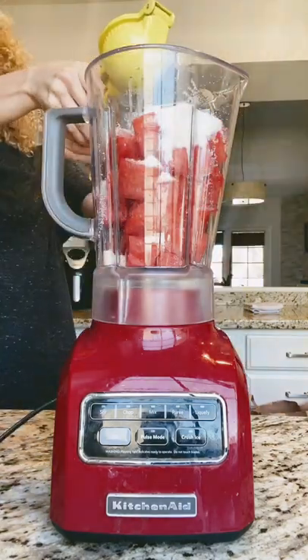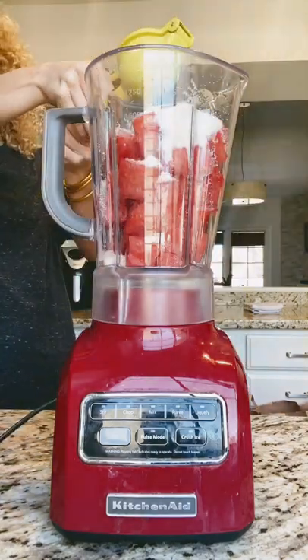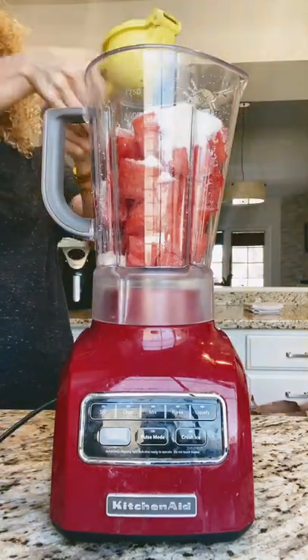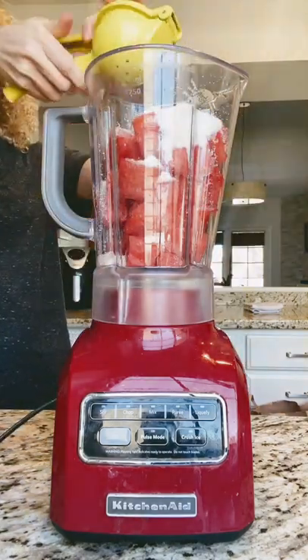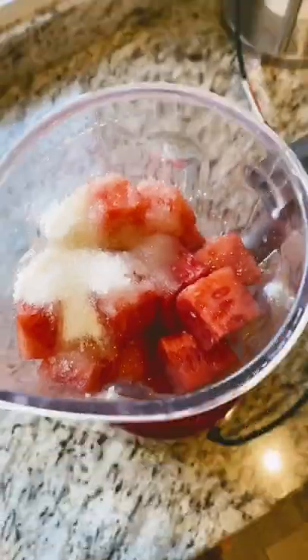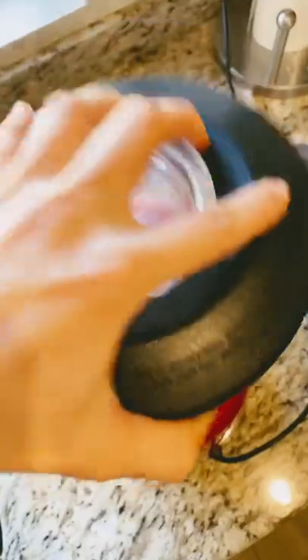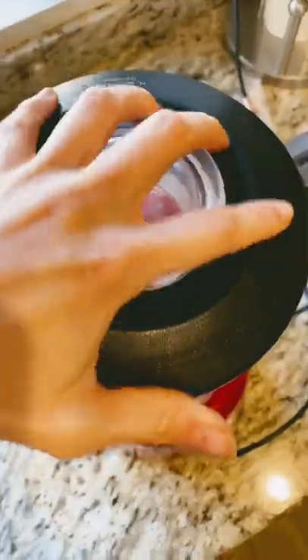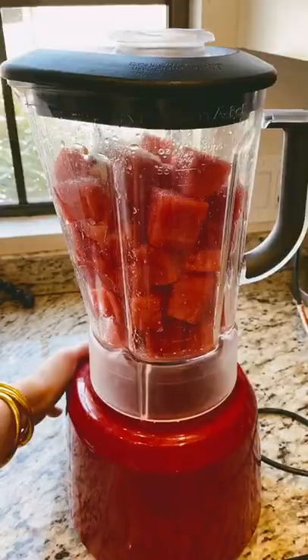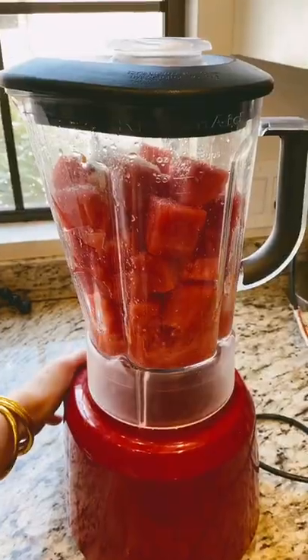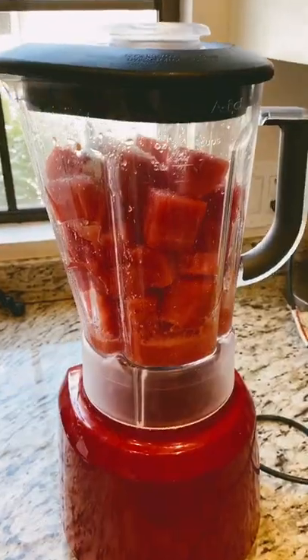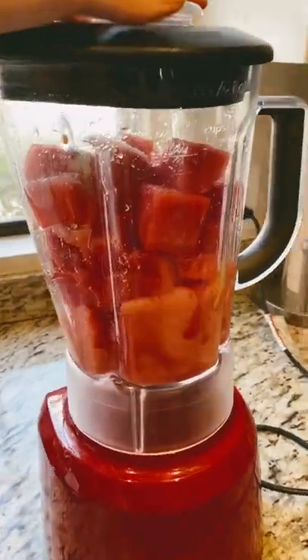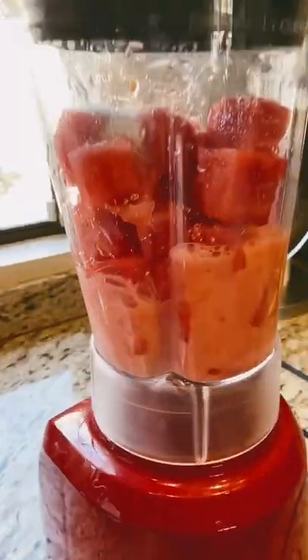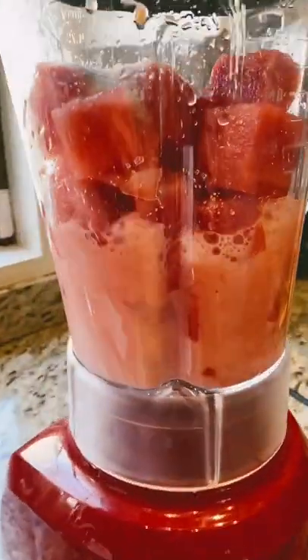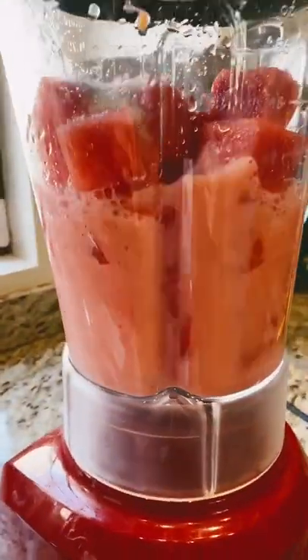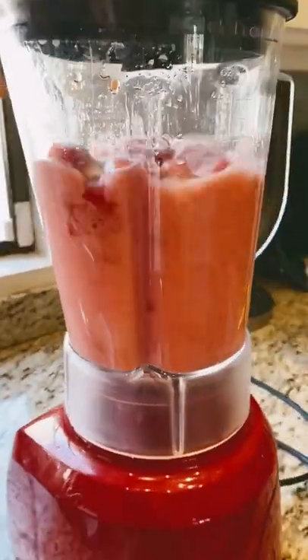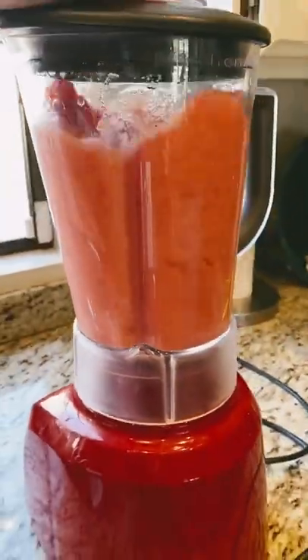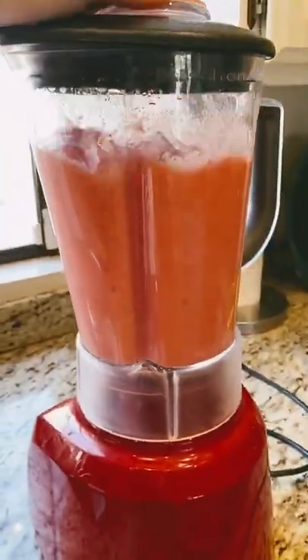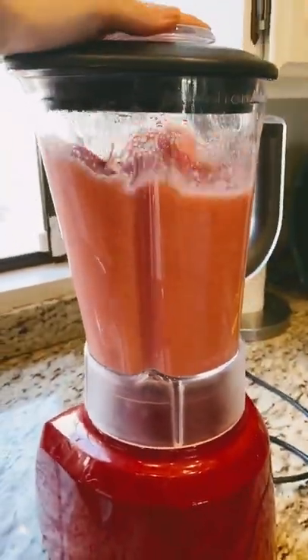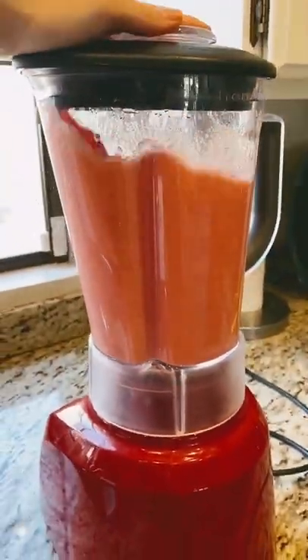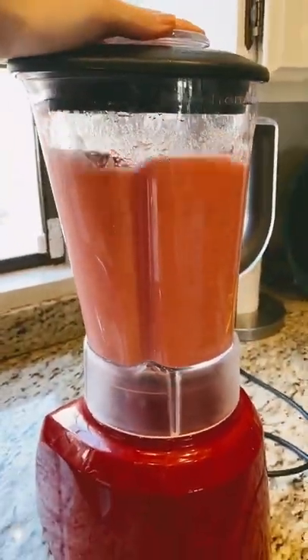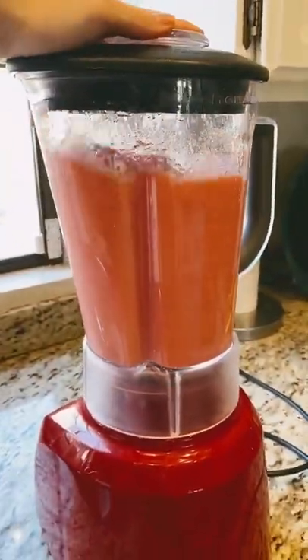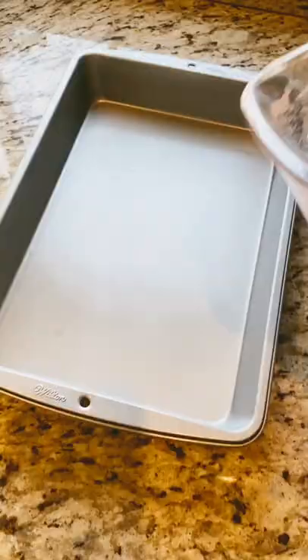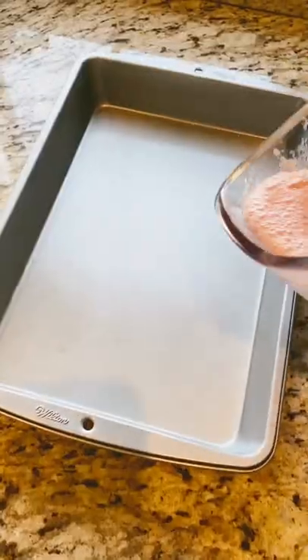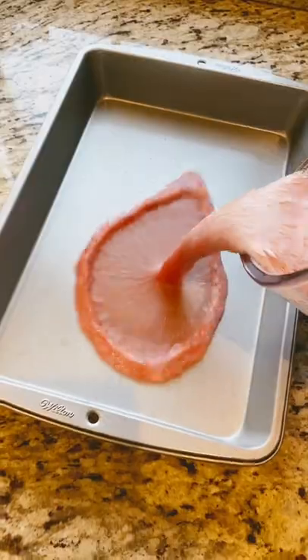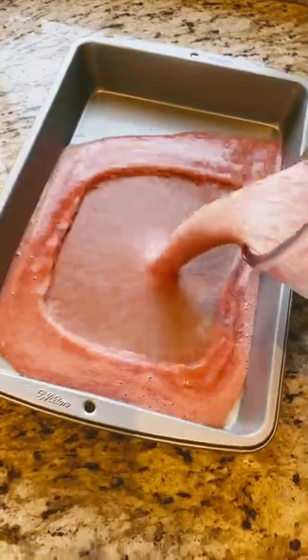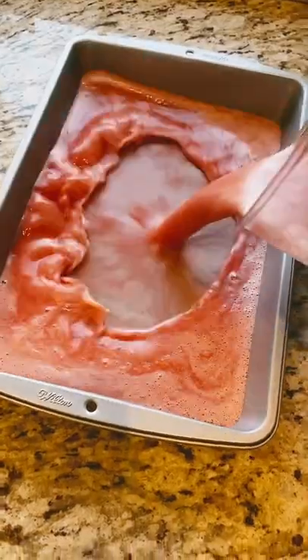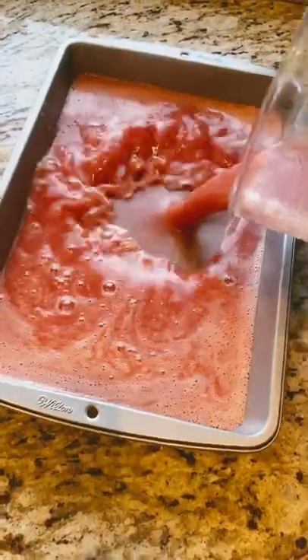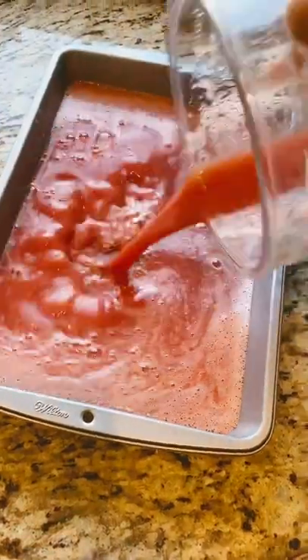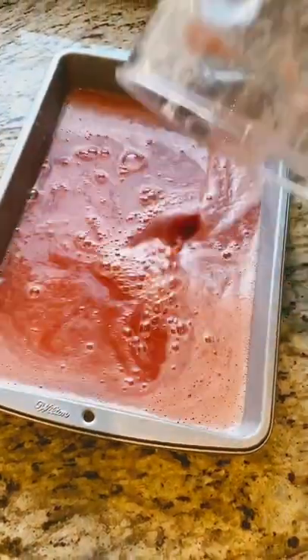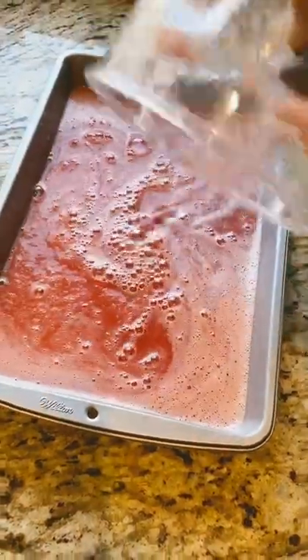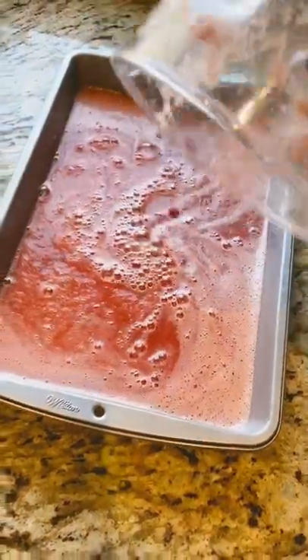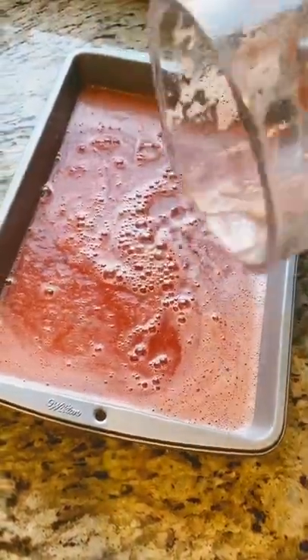Honestly, at this point I thought about making this into a margarita, but I'm gonna have some self-restraint and let's finish the recipe. Pour this into a shallow wide pan — I'm using a nine by thirteen here.